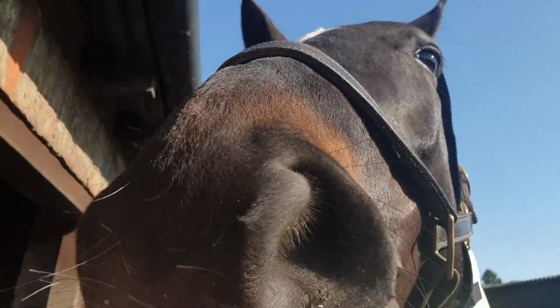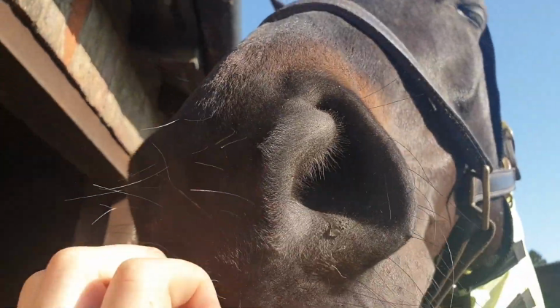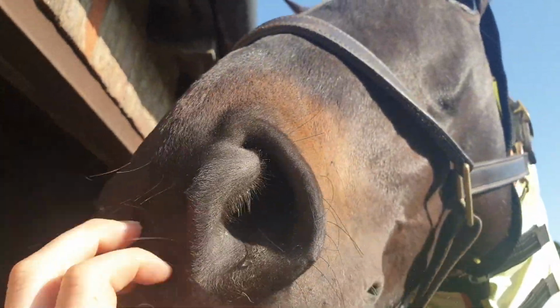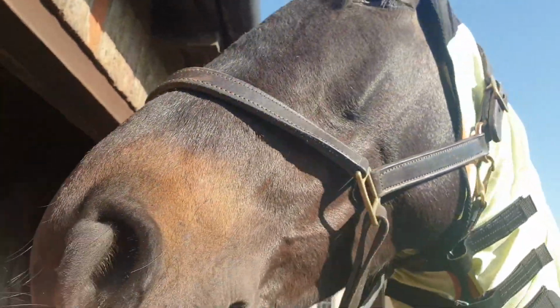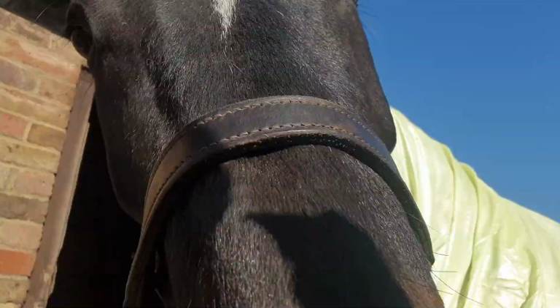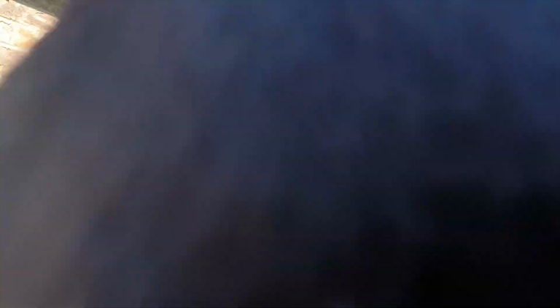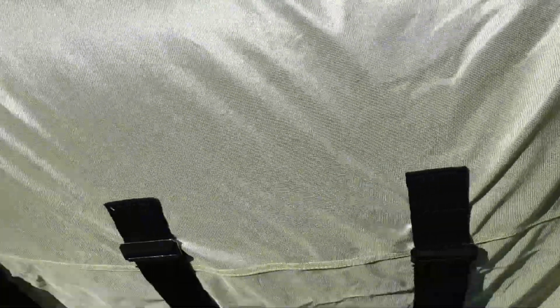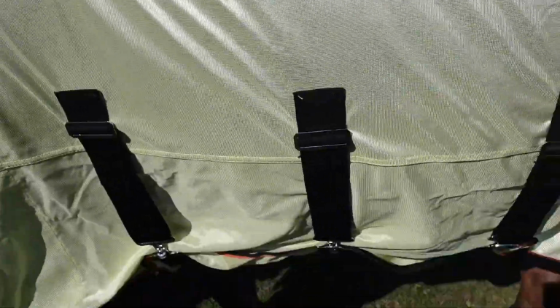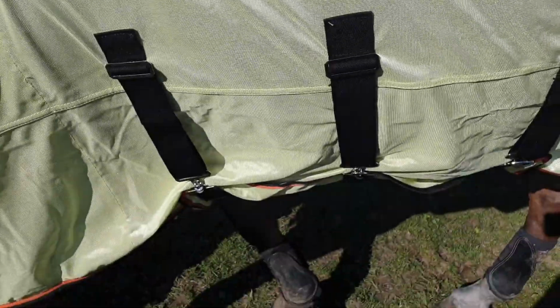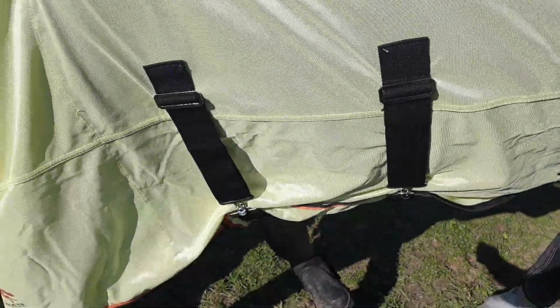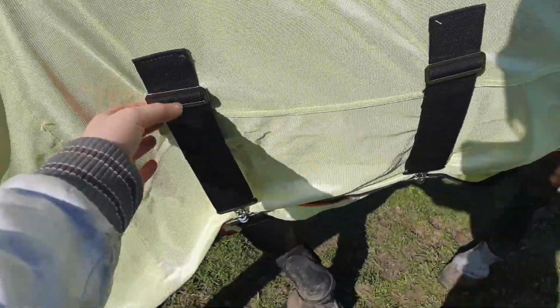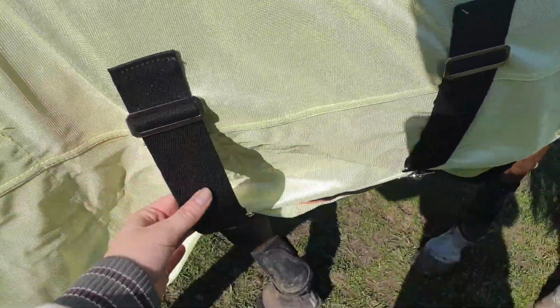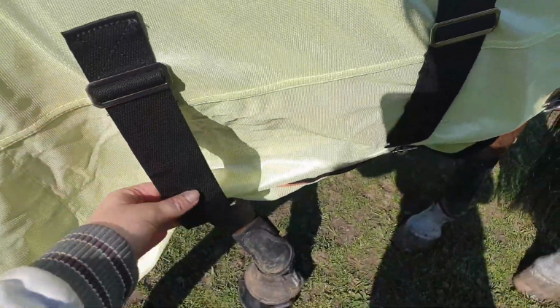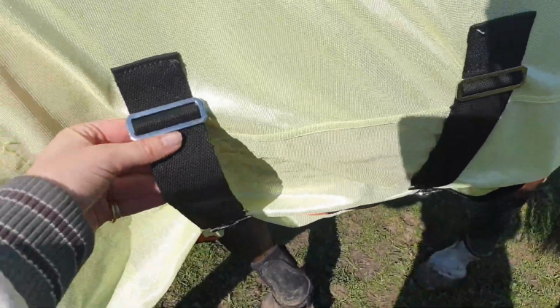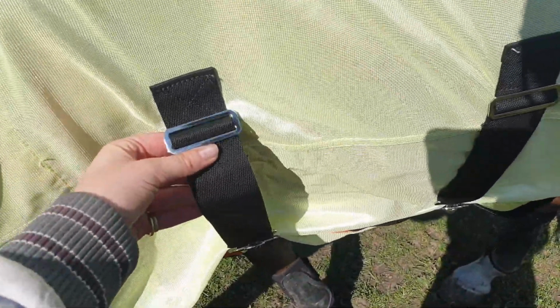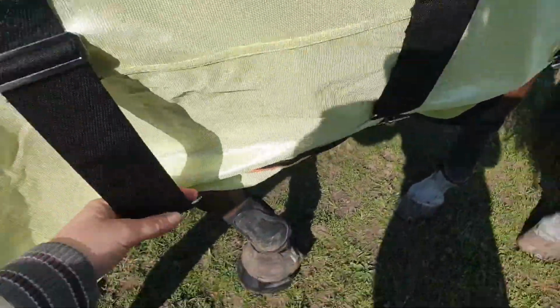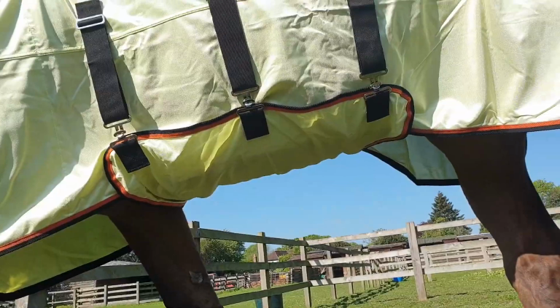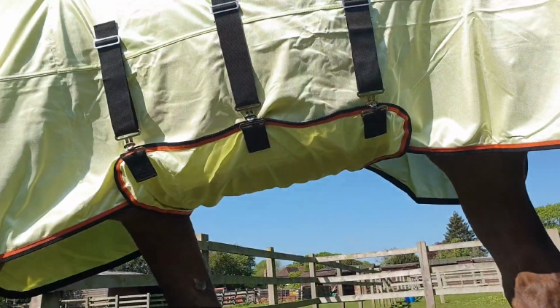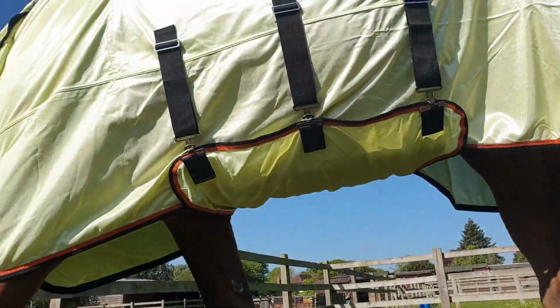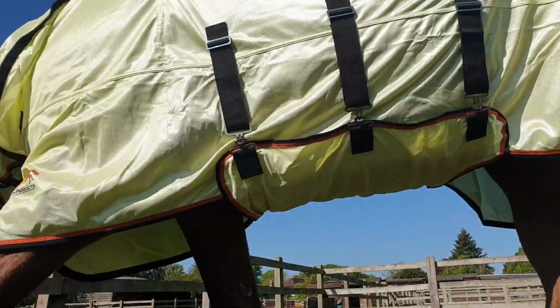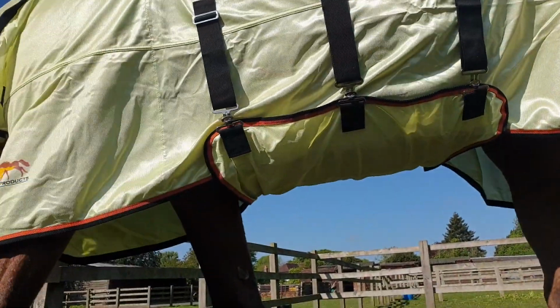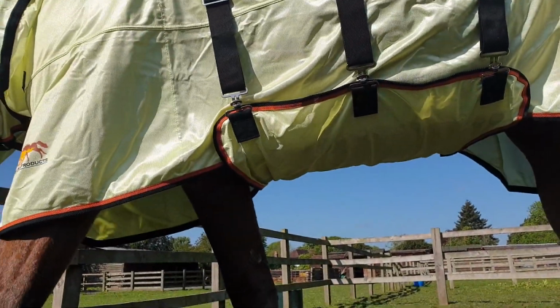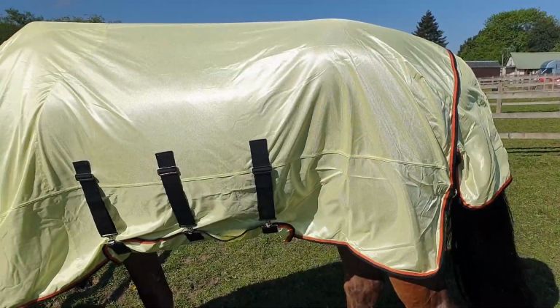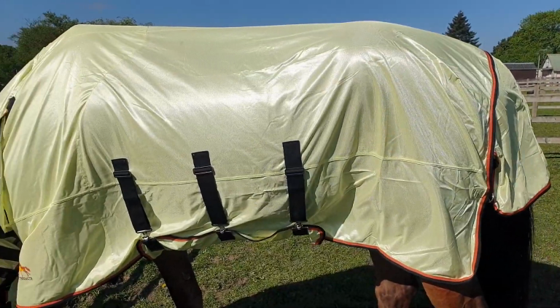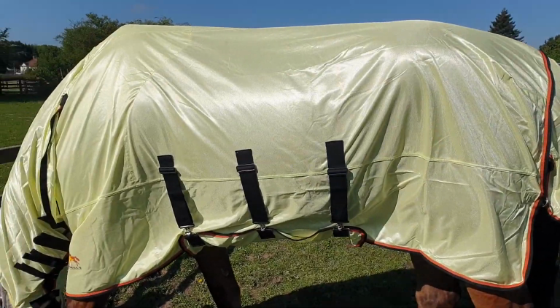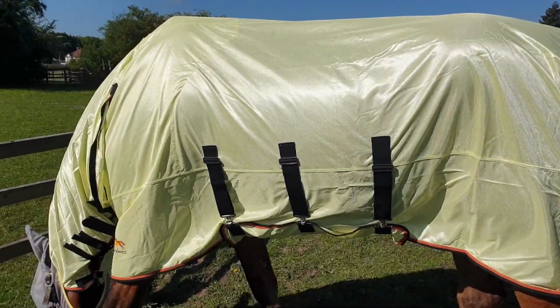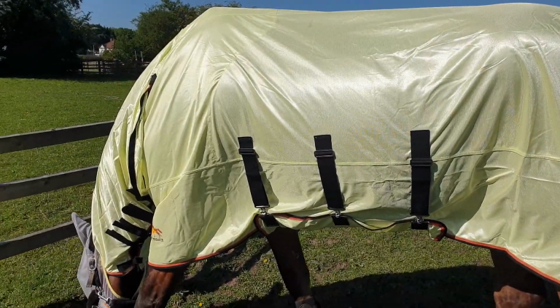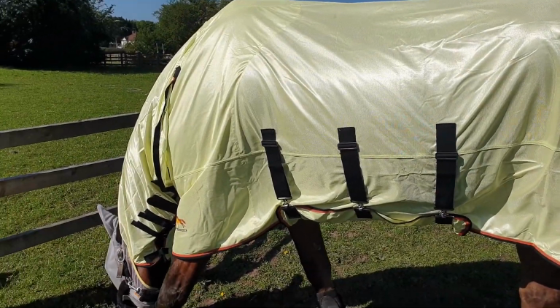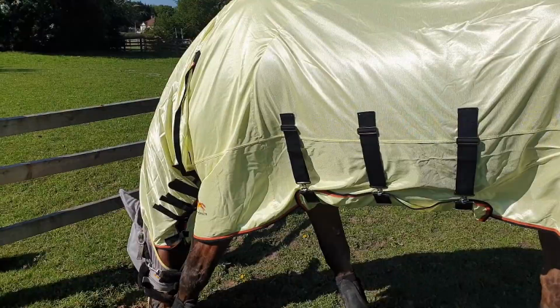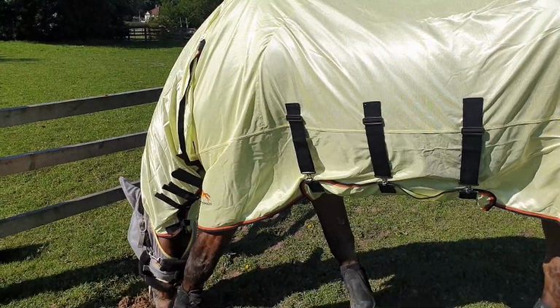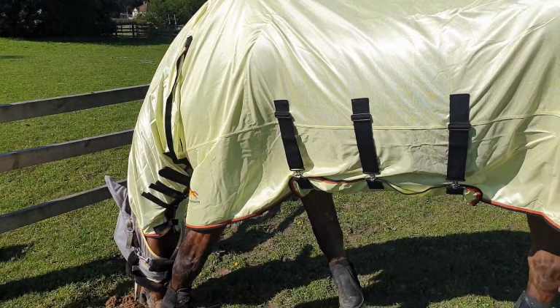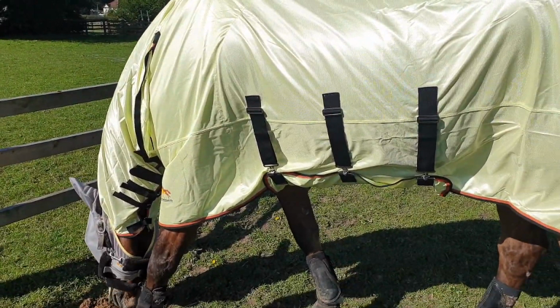It's a very snug fit without being tight or restrictive. The belly straps are all adjustable and very high quality, and the rug has a very generous belly flap which helps keep the flies away.